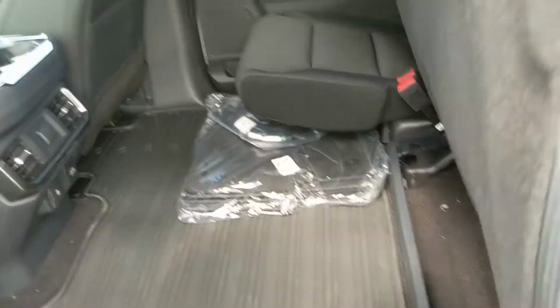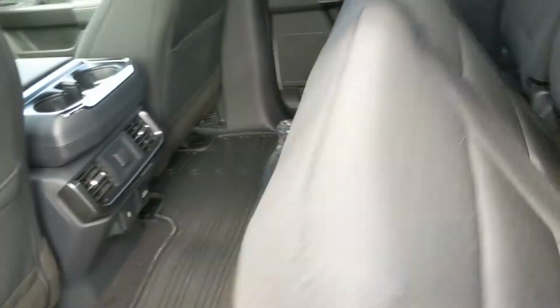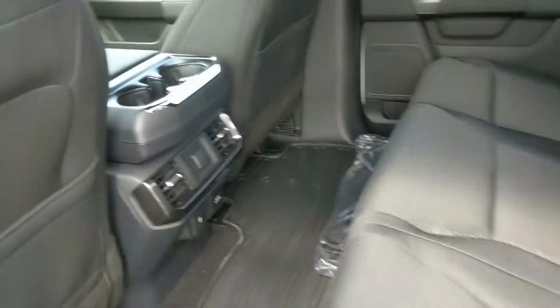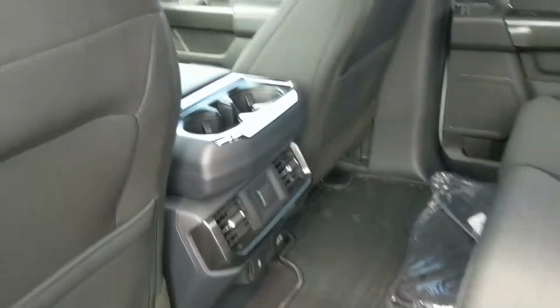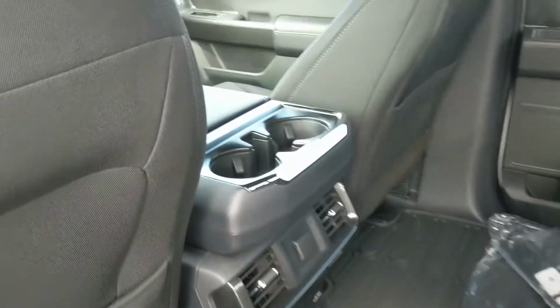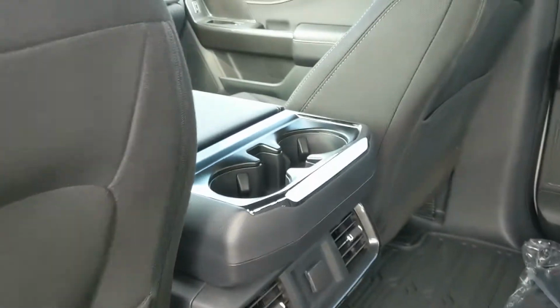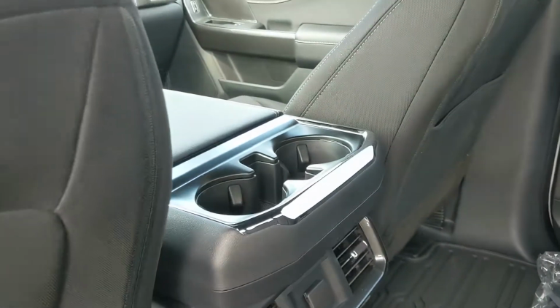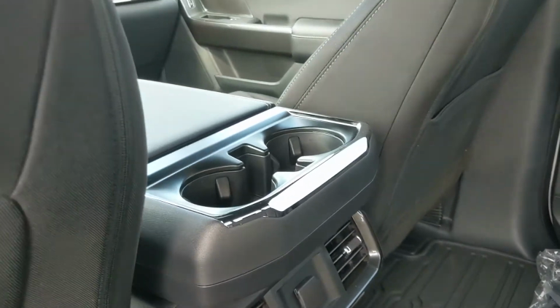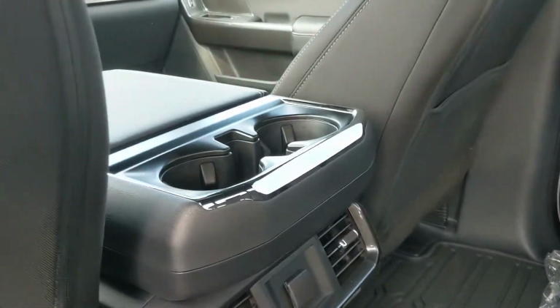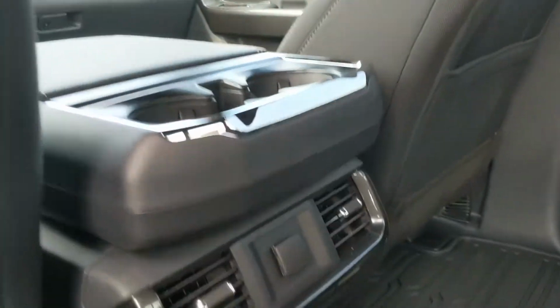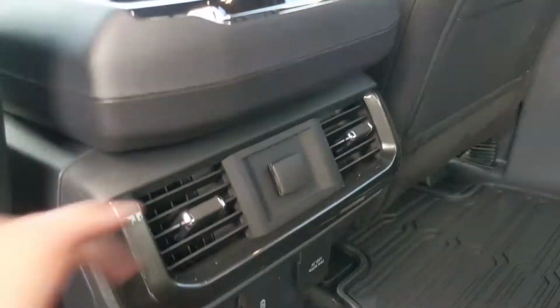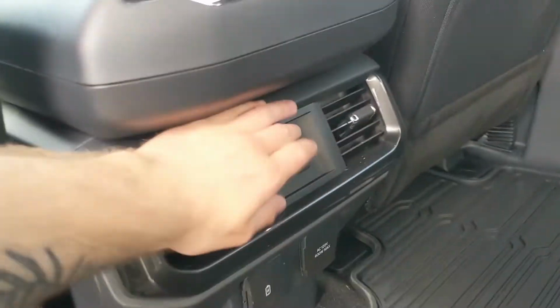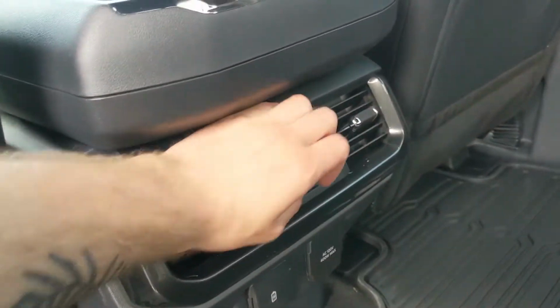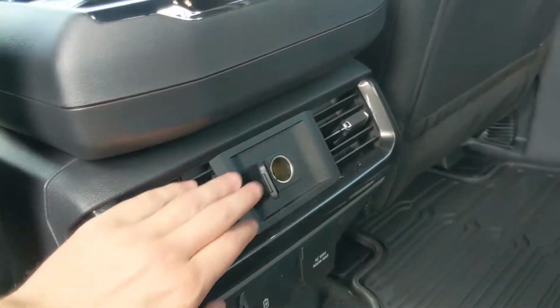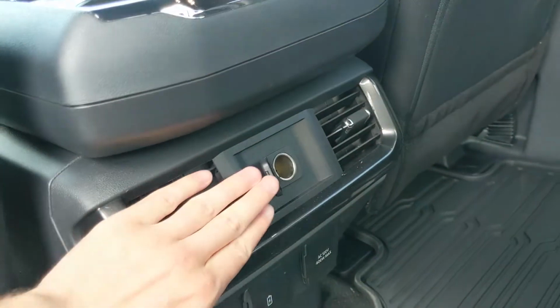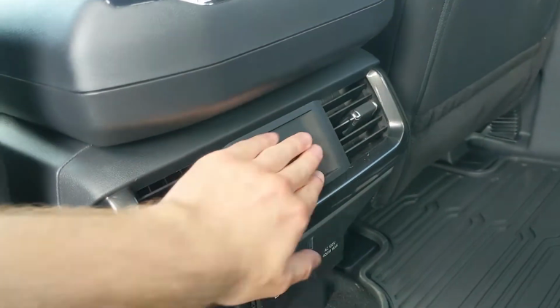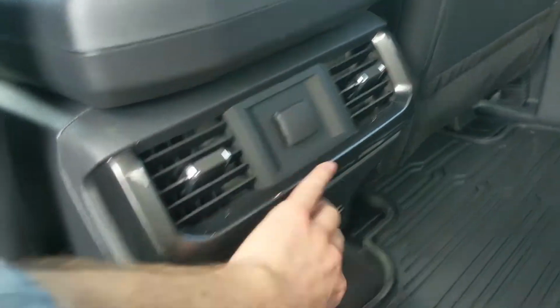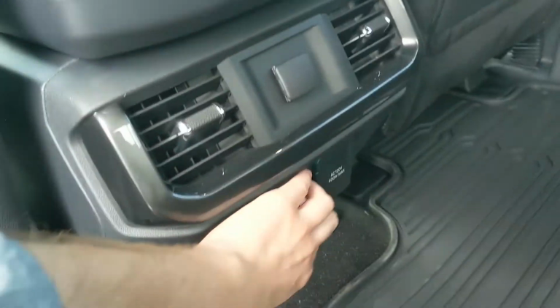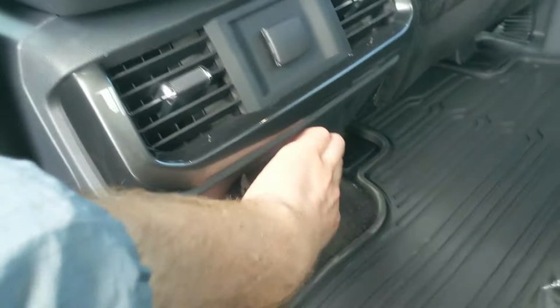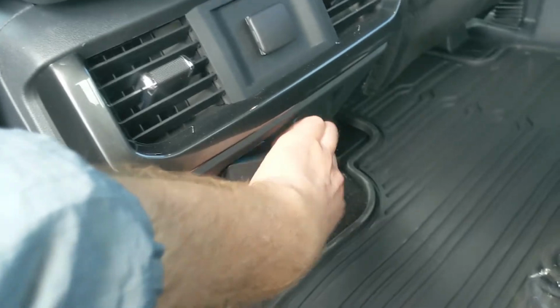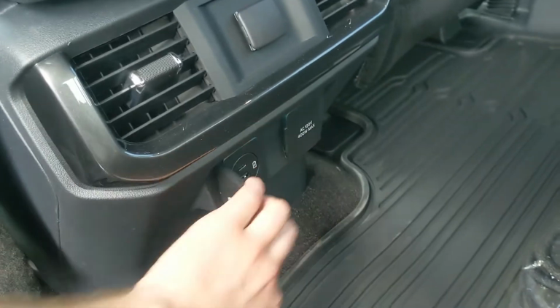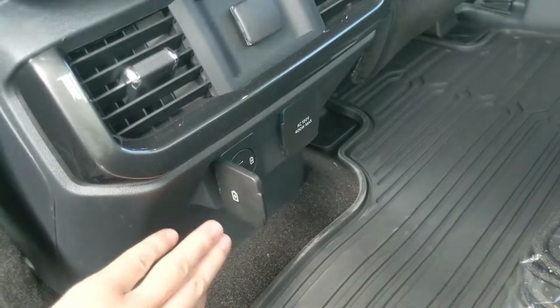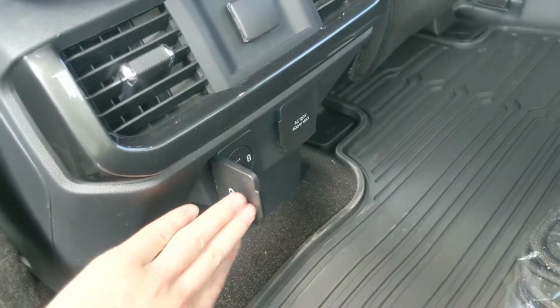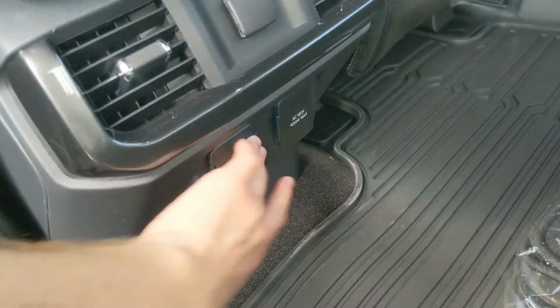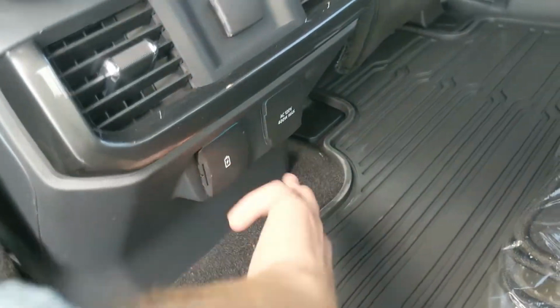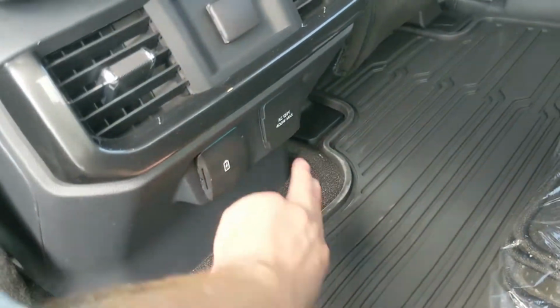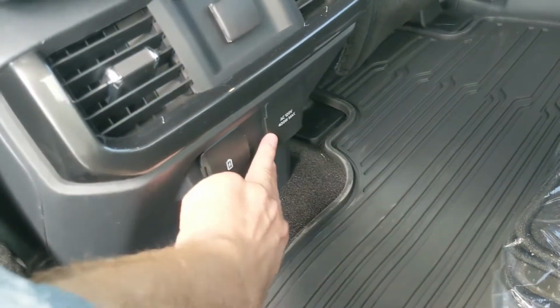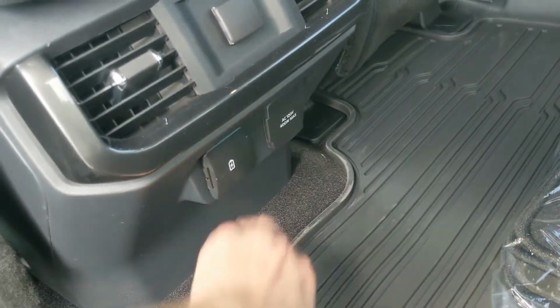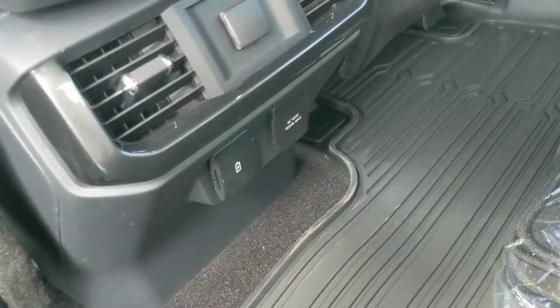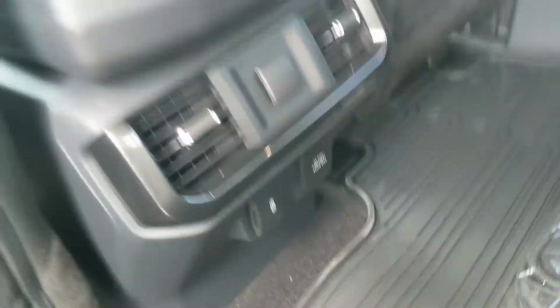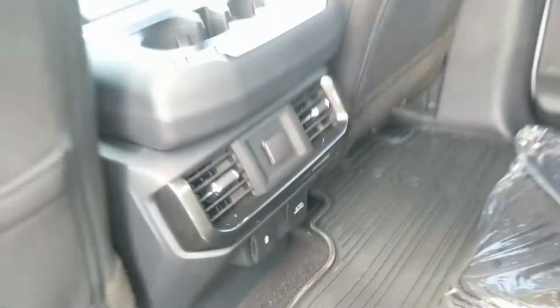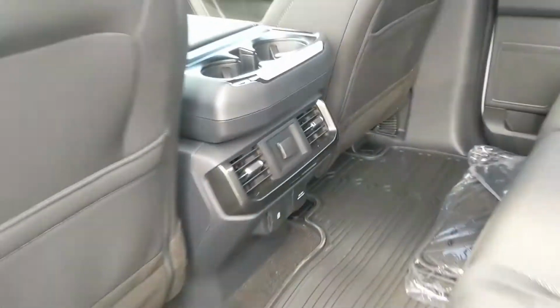Looking at the middle you have two cupholders, a 12 volt power outlet, USB and USB-C, and a 120 volt power outlet.